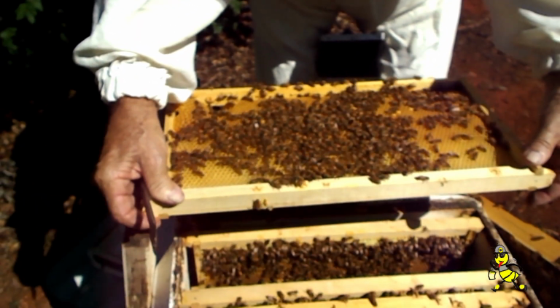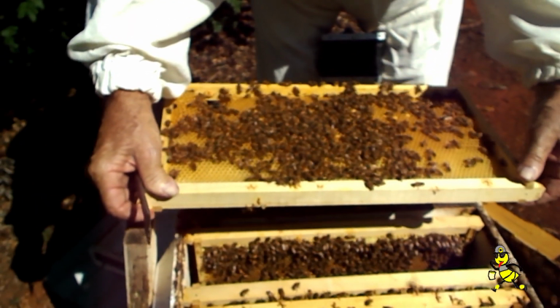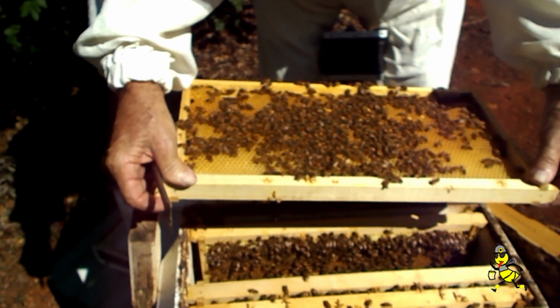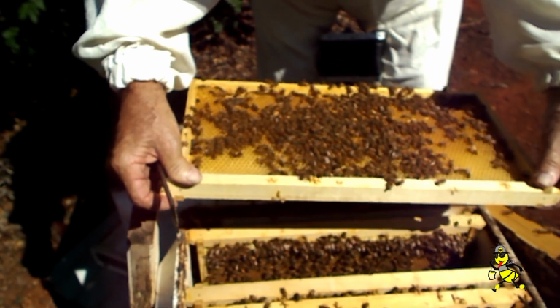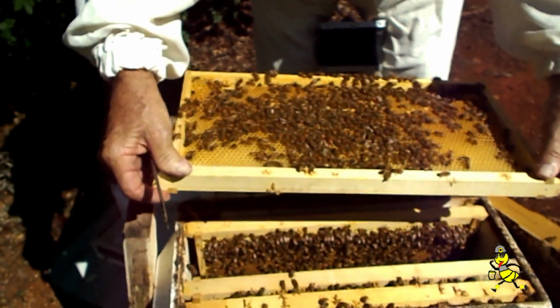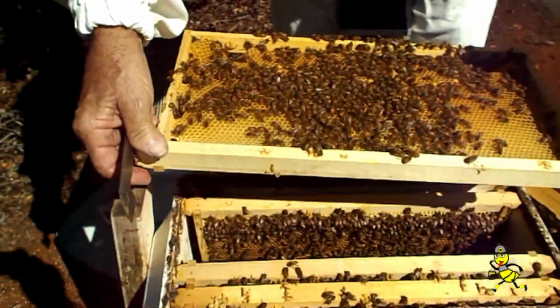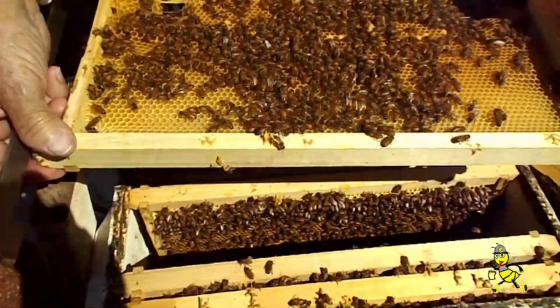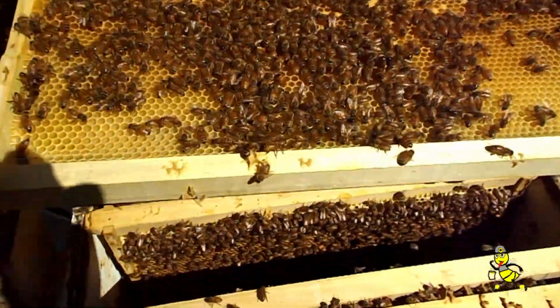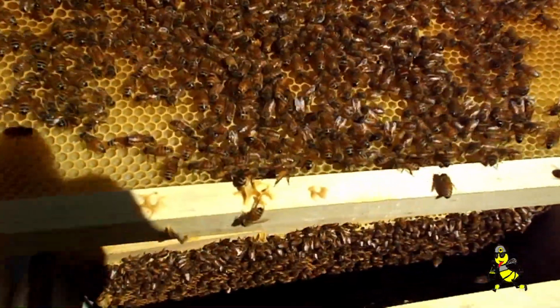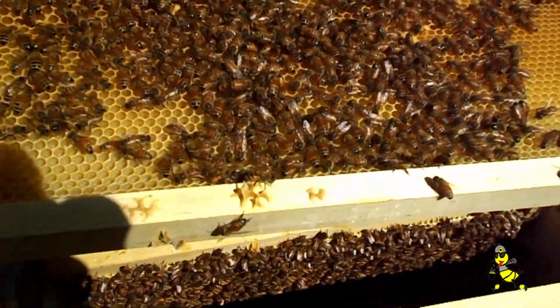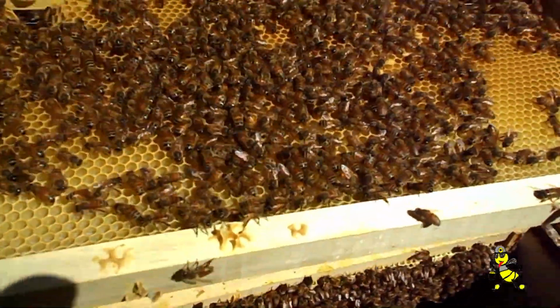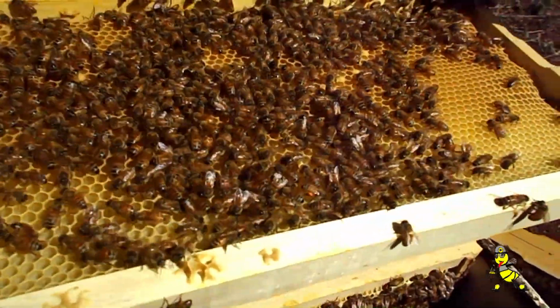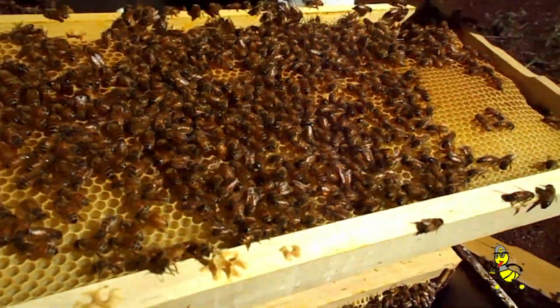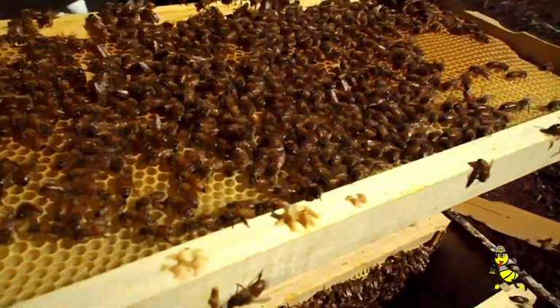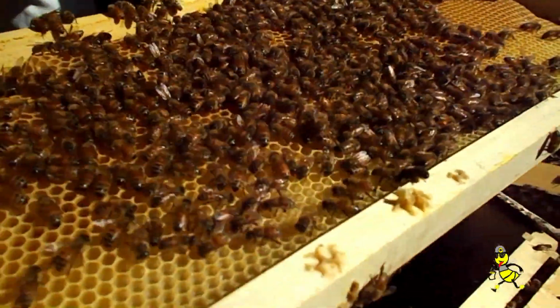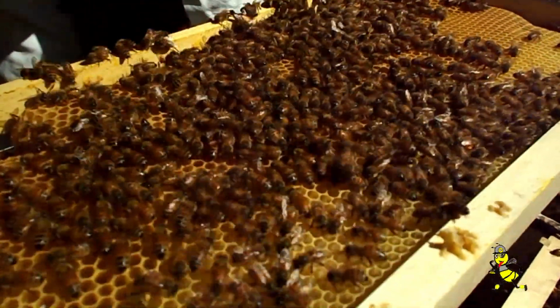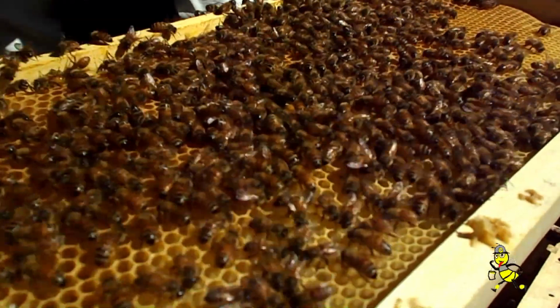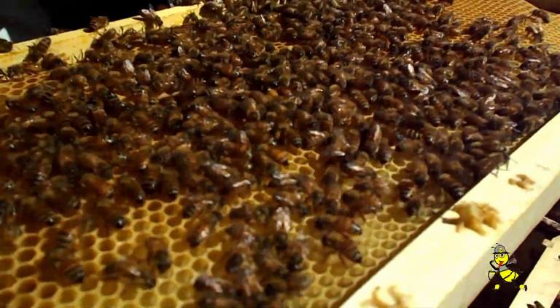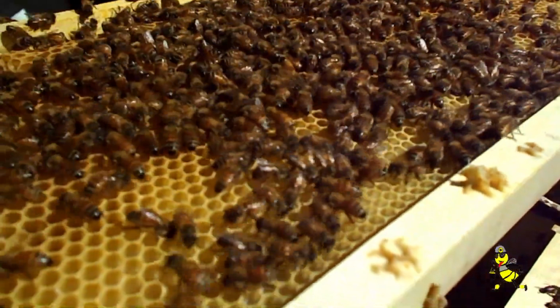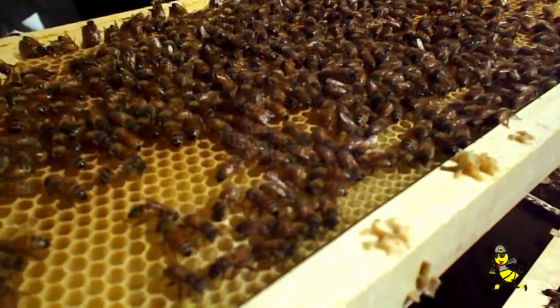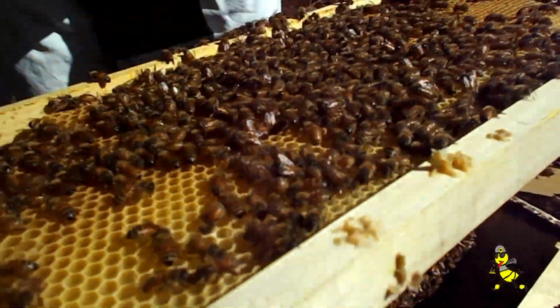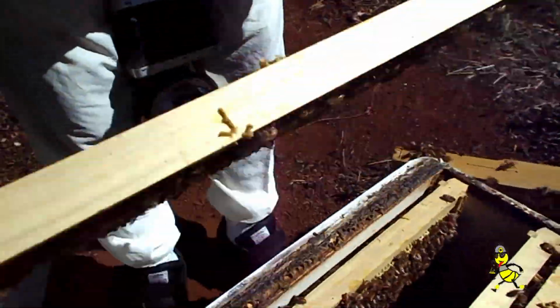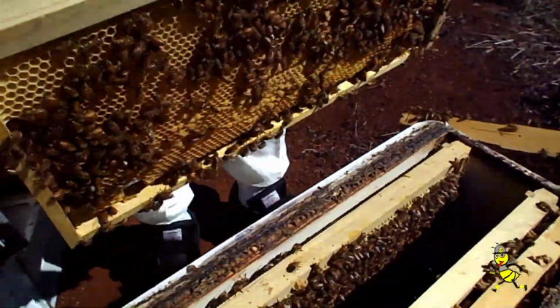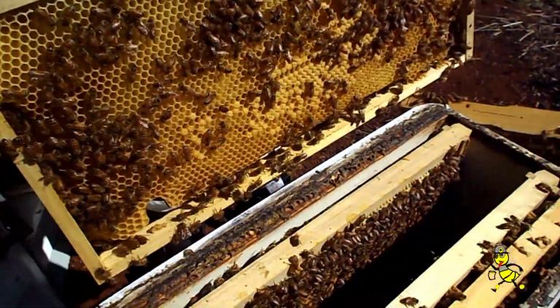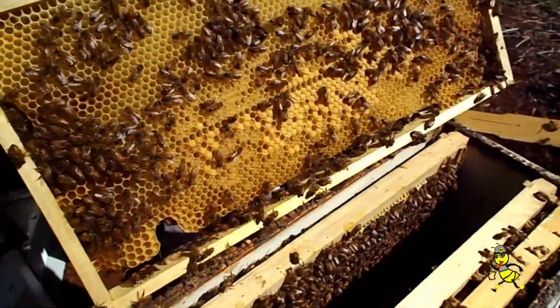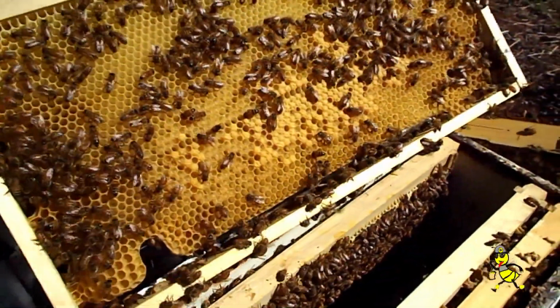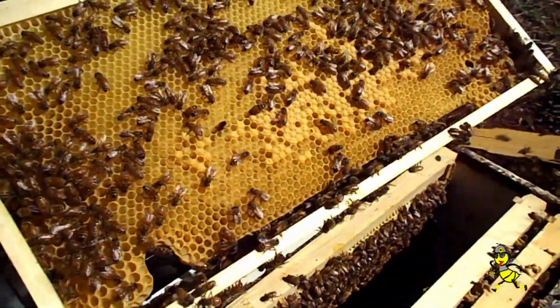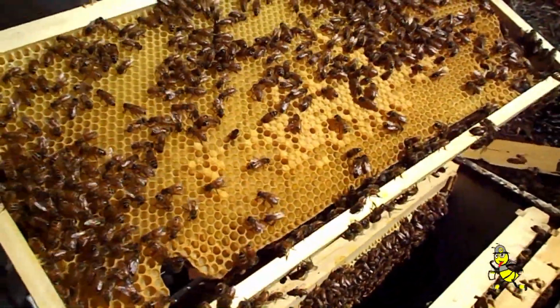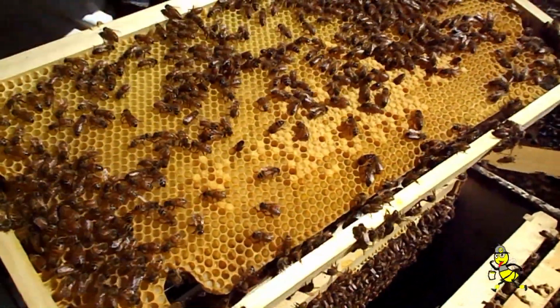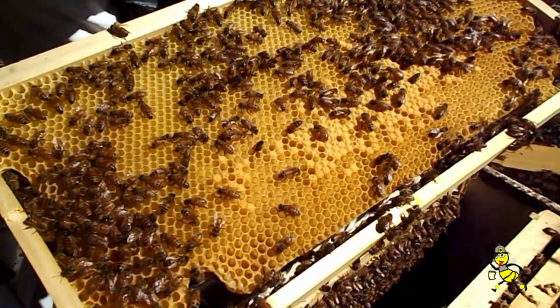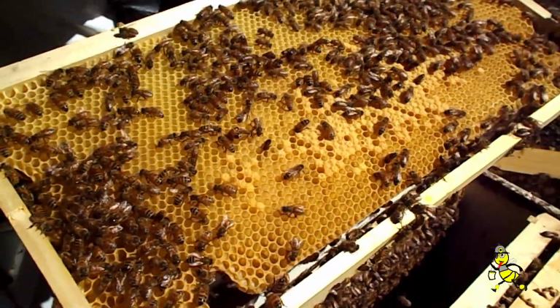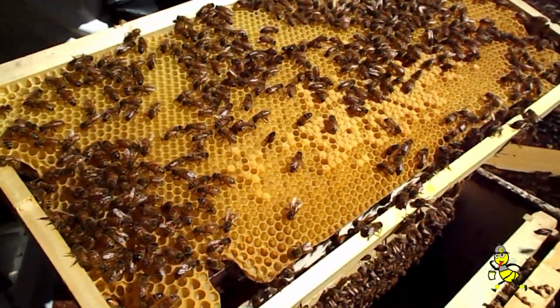Look at the size of the bees — that's telling you that they're in high quality protein pollen. Generally, after 30 days, the queen can only glide. She cannot fly because of her size and her weight.